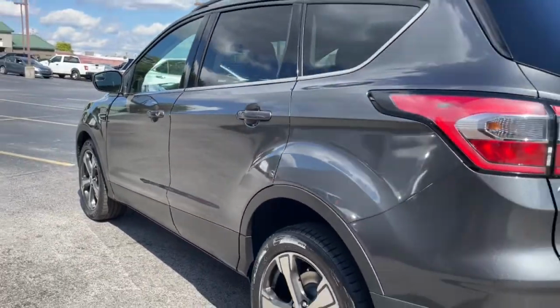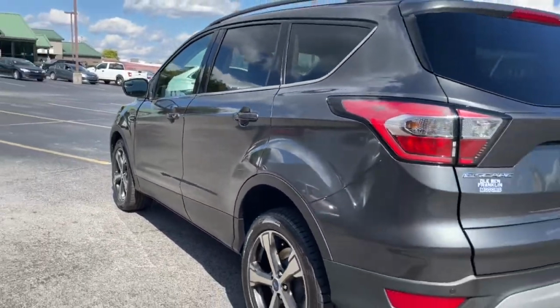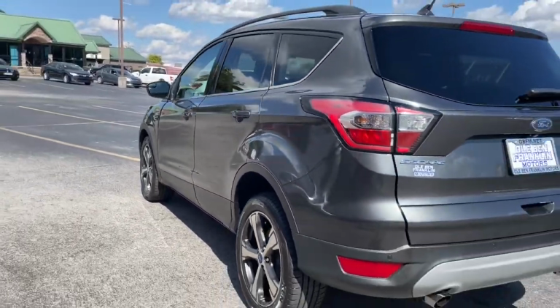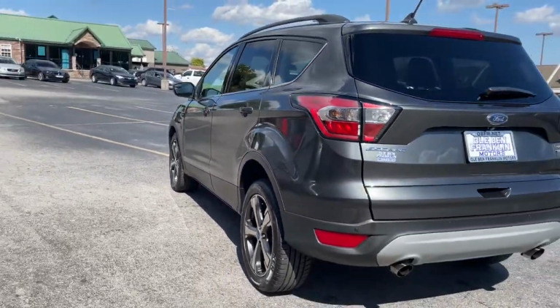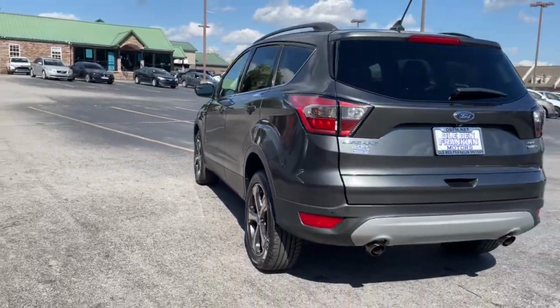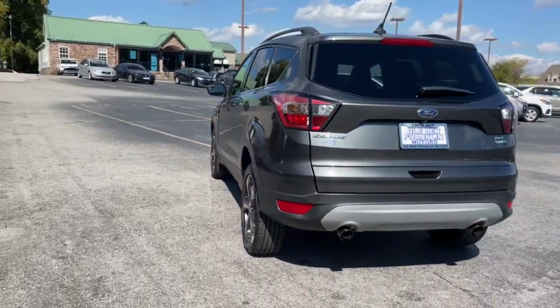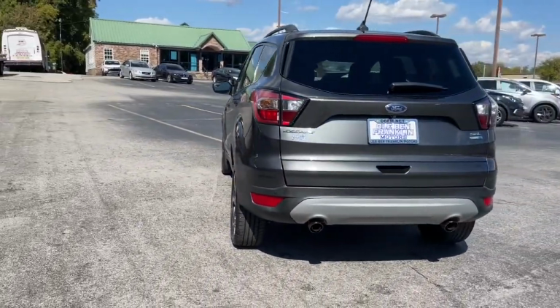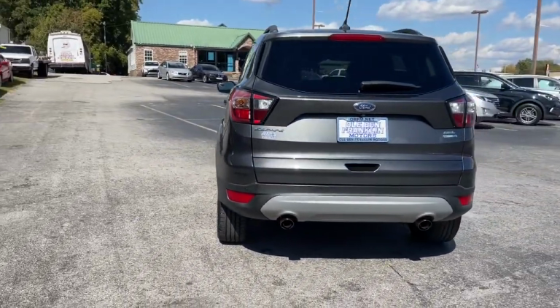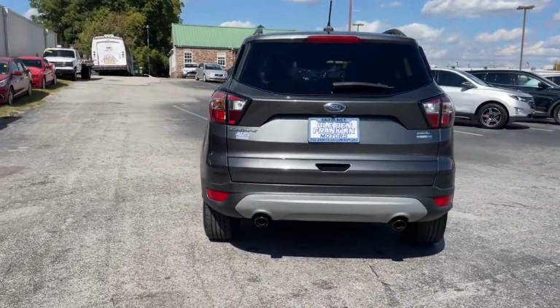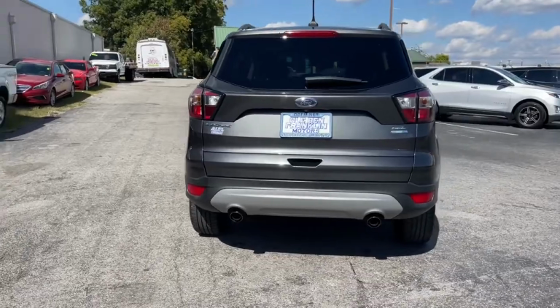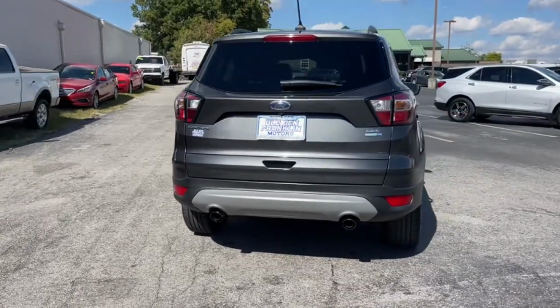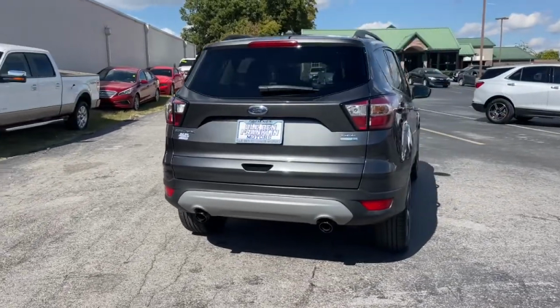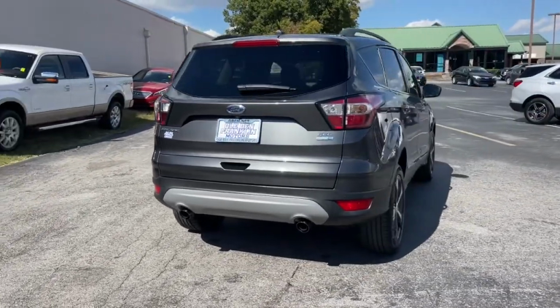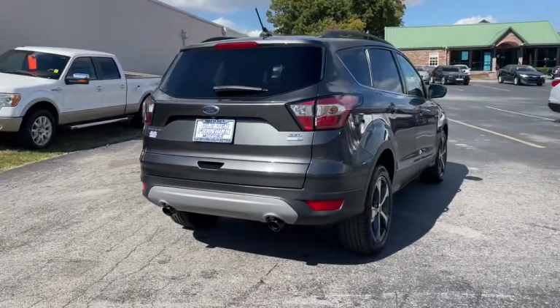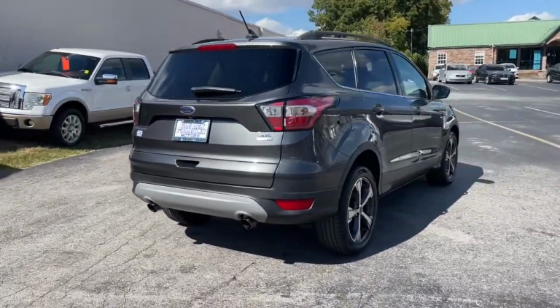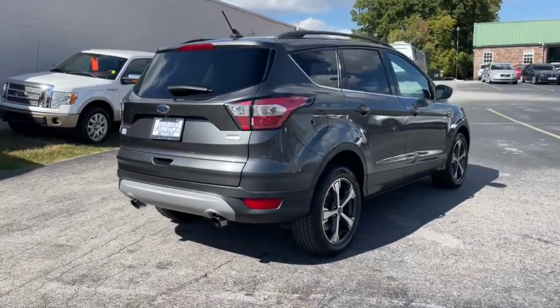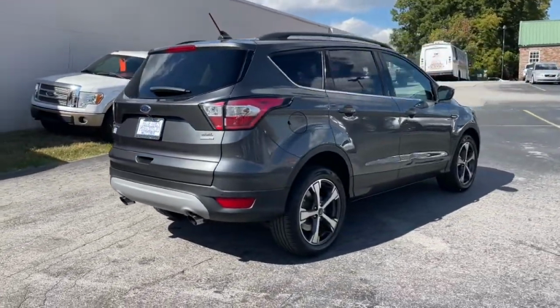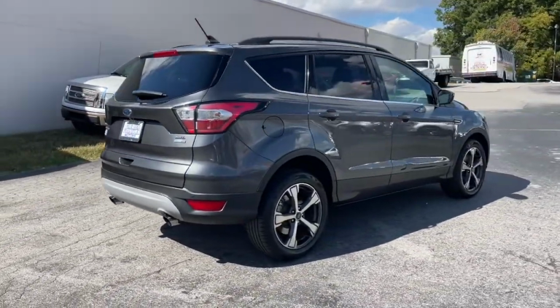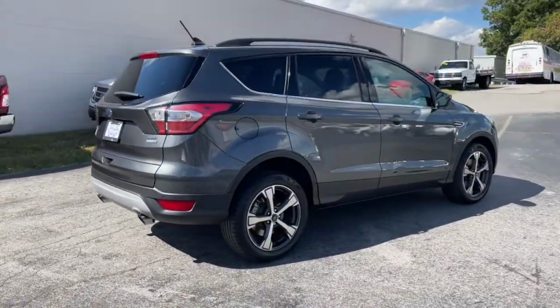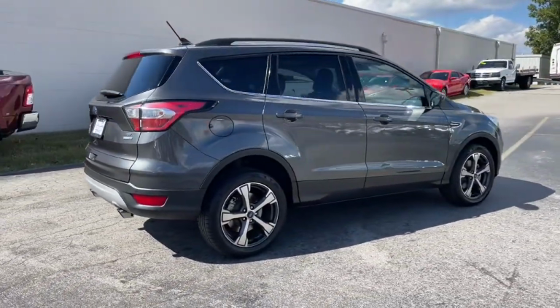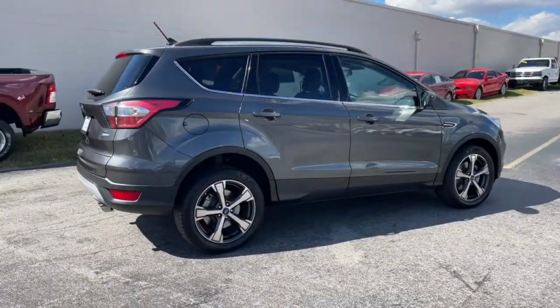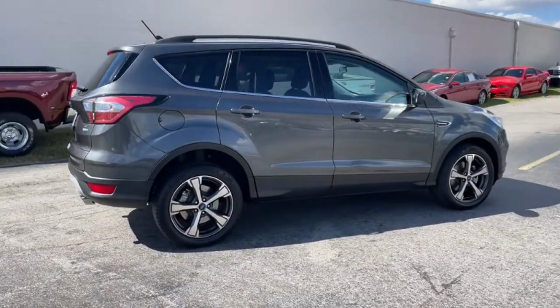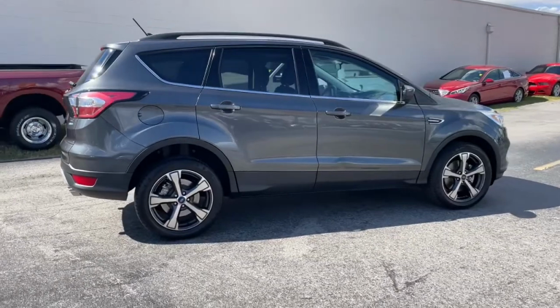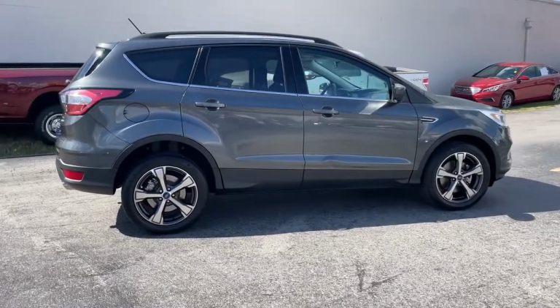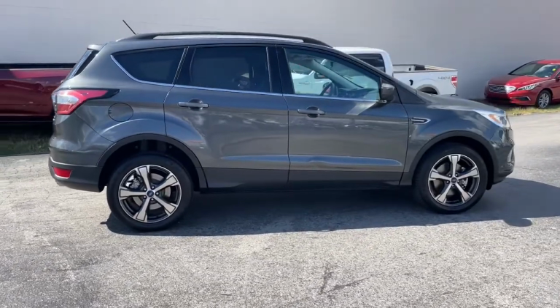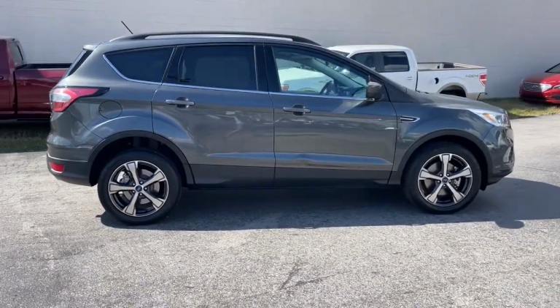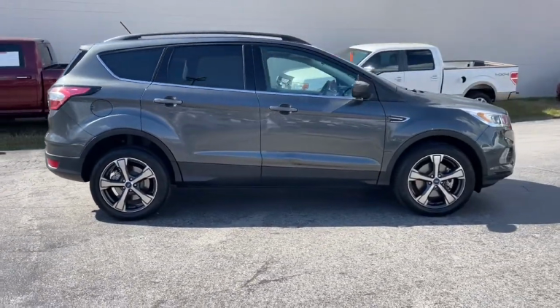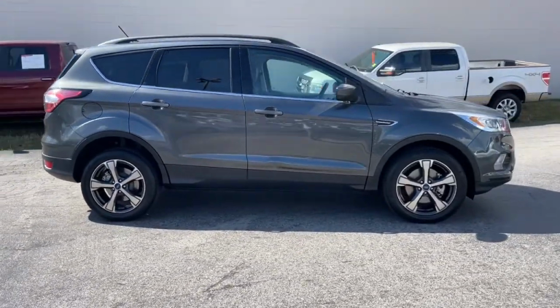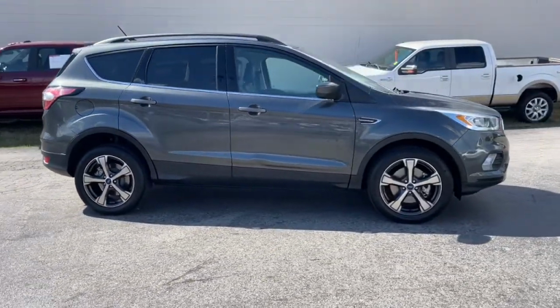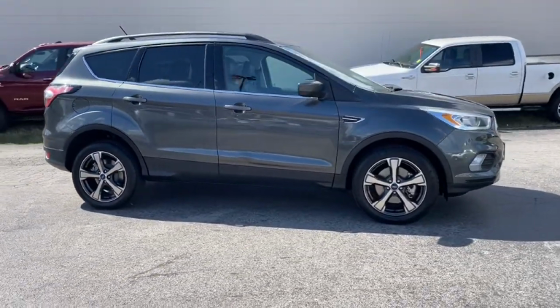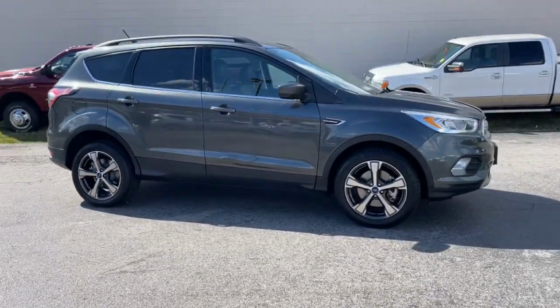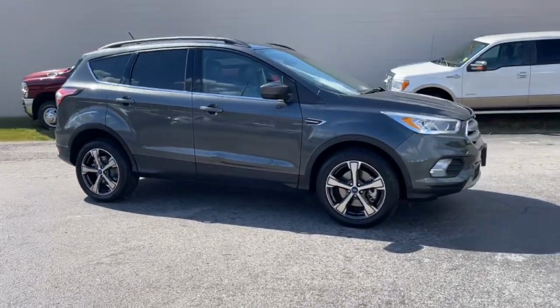Keyless entry, sunroof/moonroof, backup camera, heated mirrors, power liftgate, fog lamps, satellite radio, four-wheel drive, remote engine start, aluminum wheels.